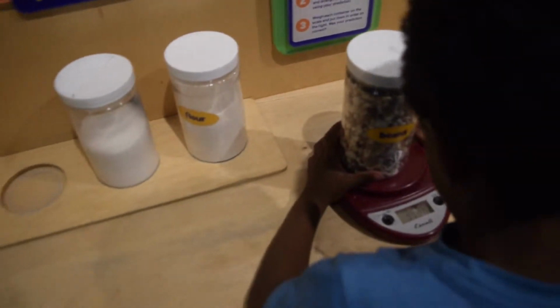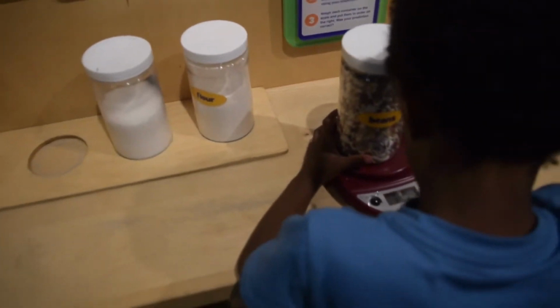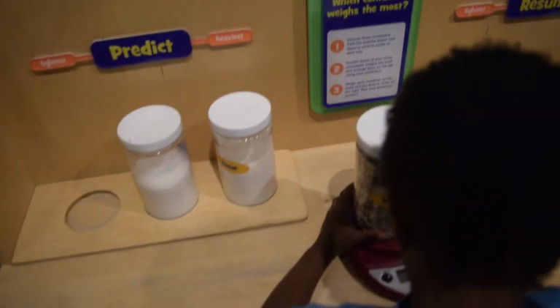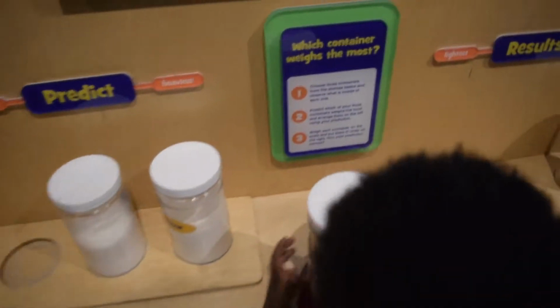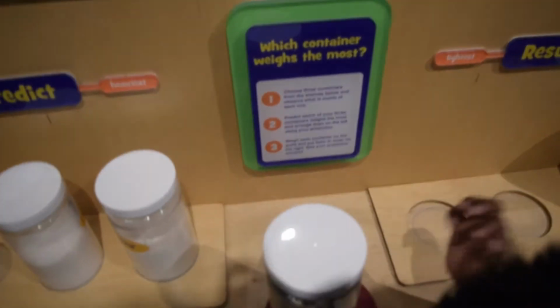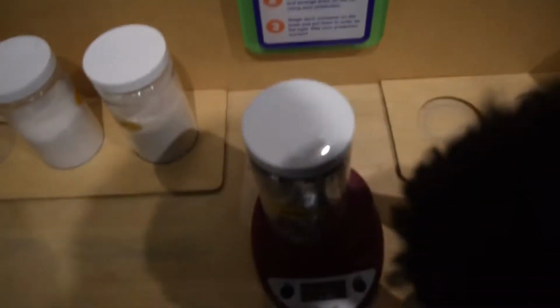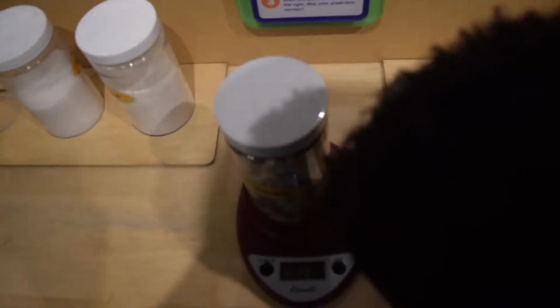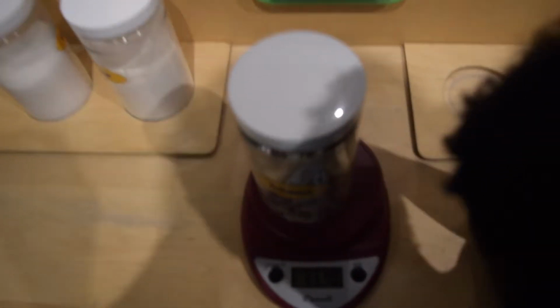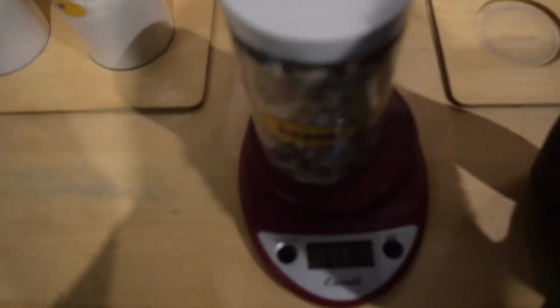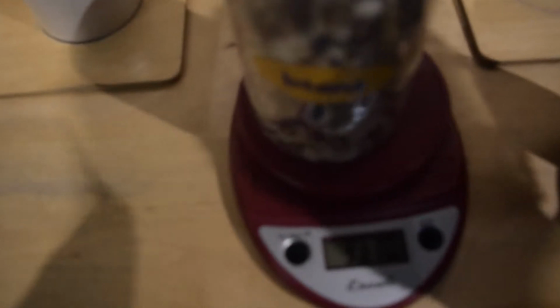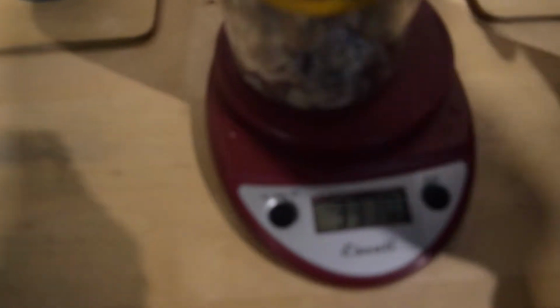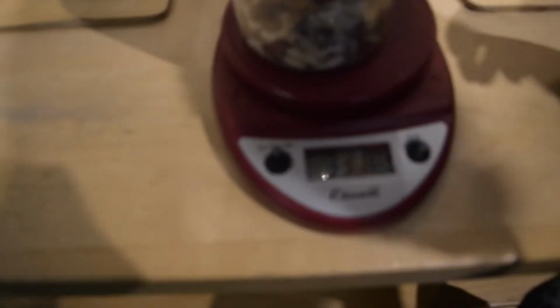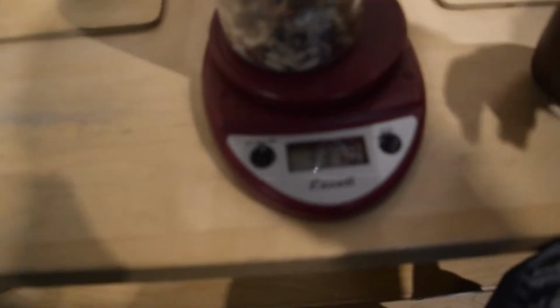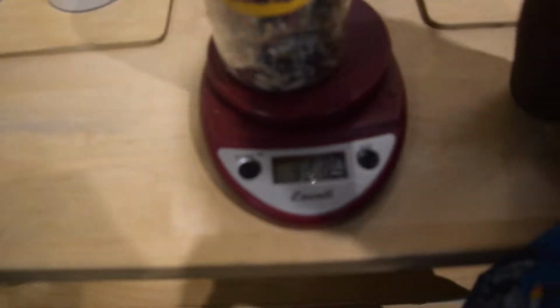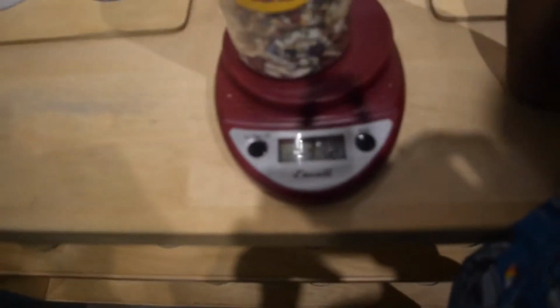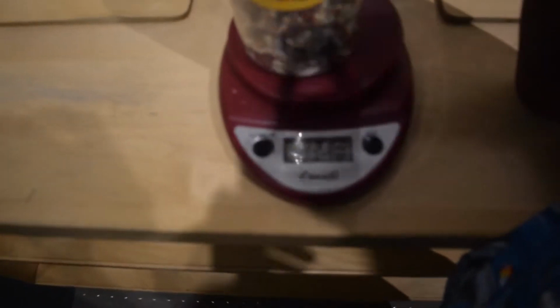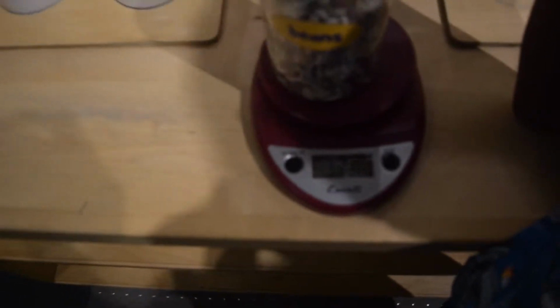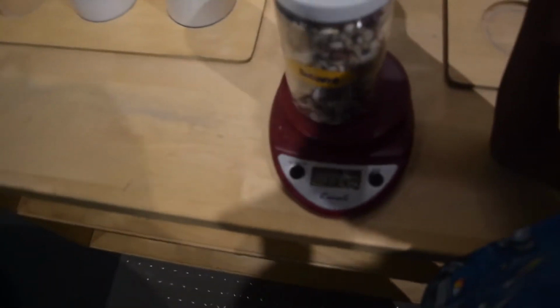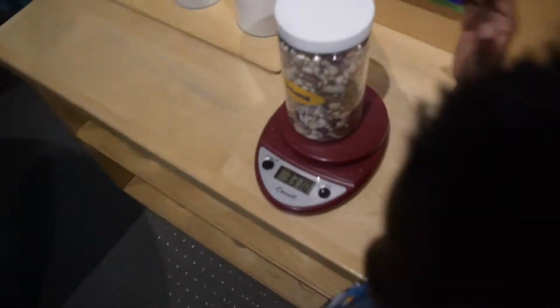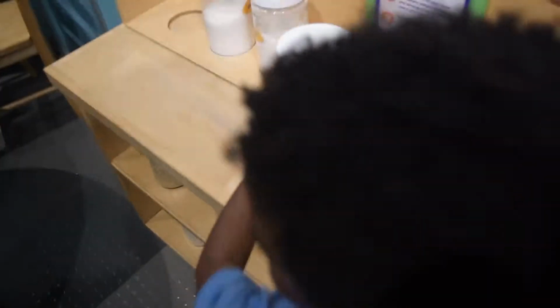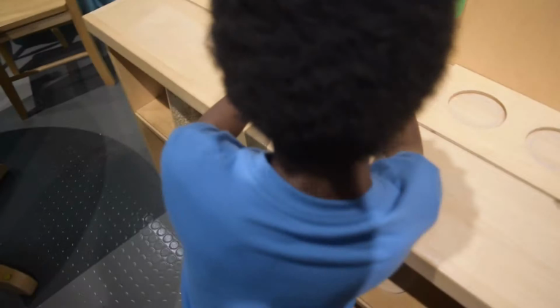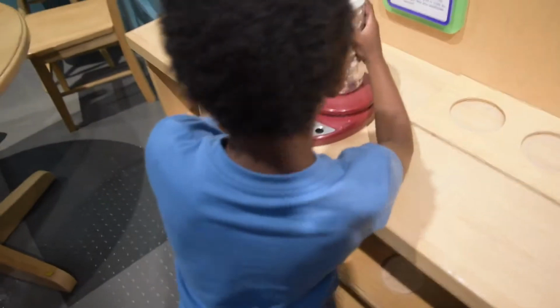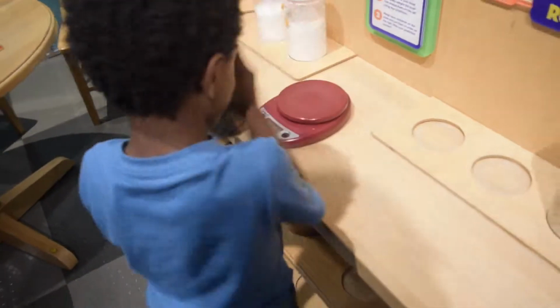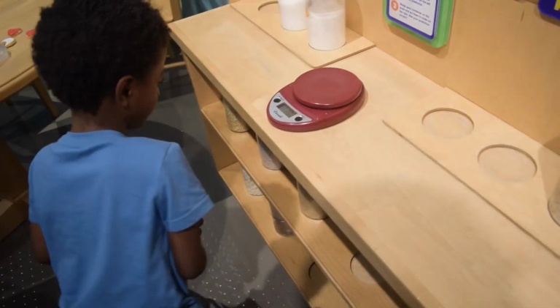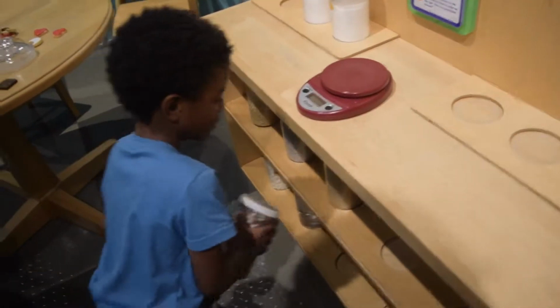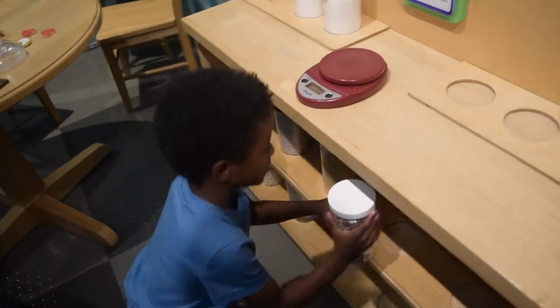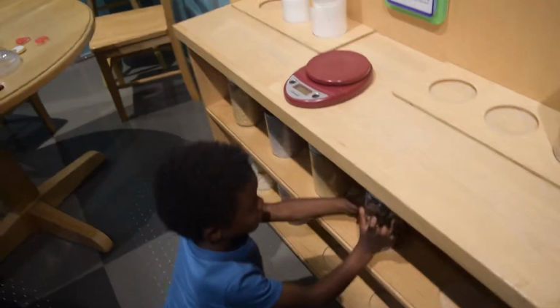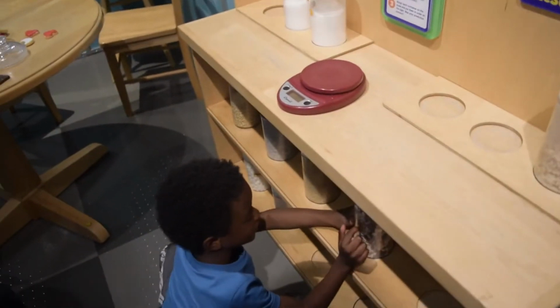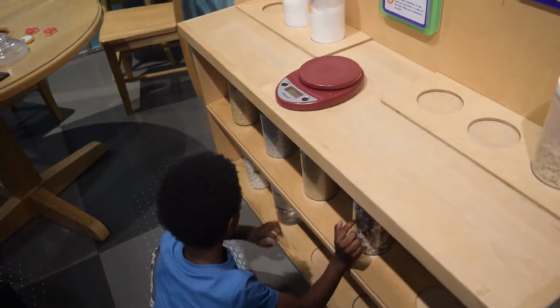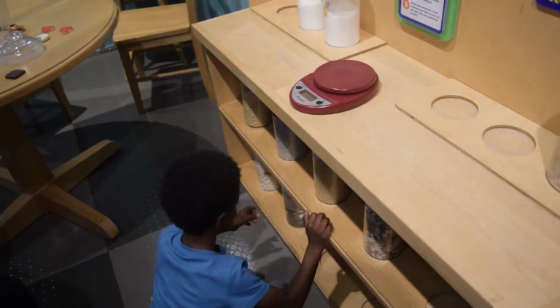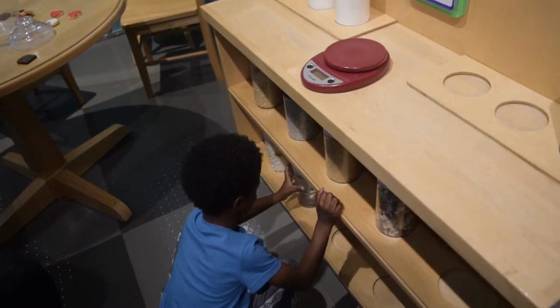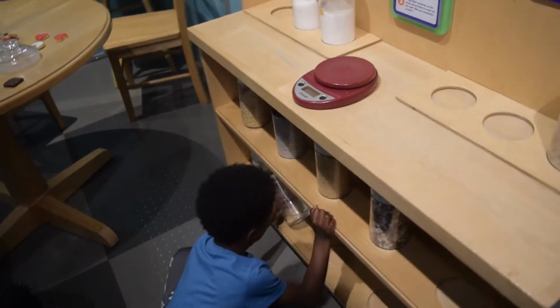Let's see. 33.10. Which one was the biggest? This one. I knew it.